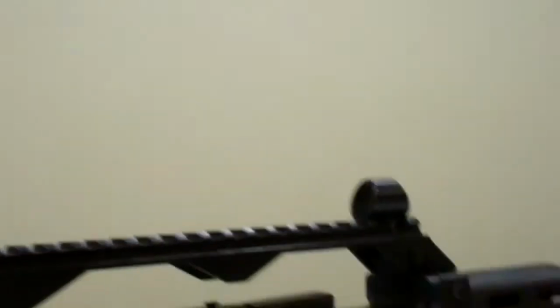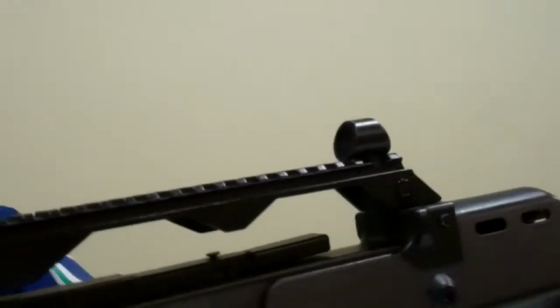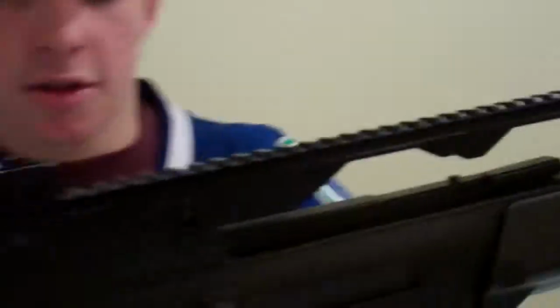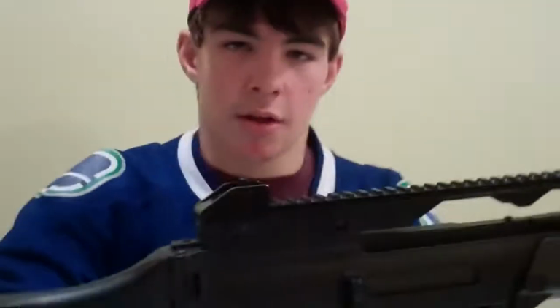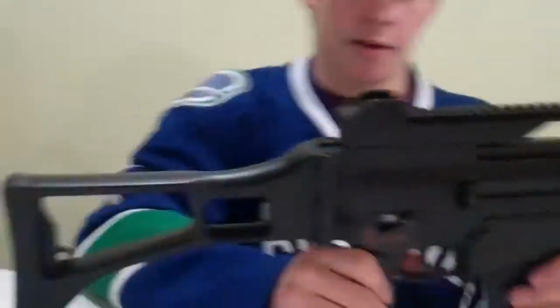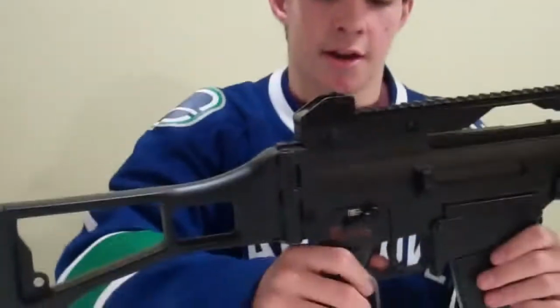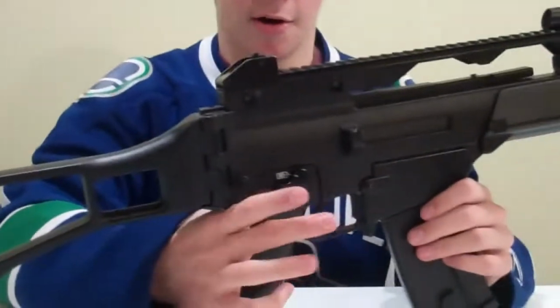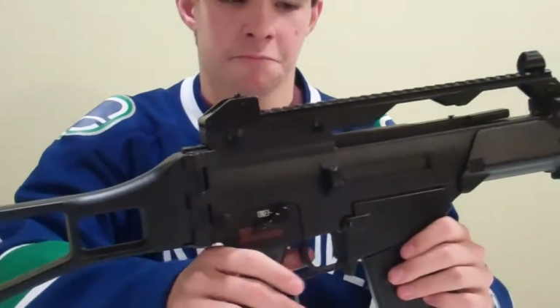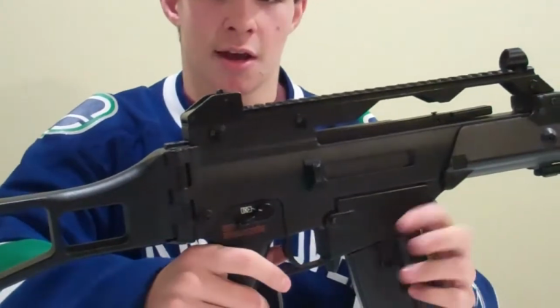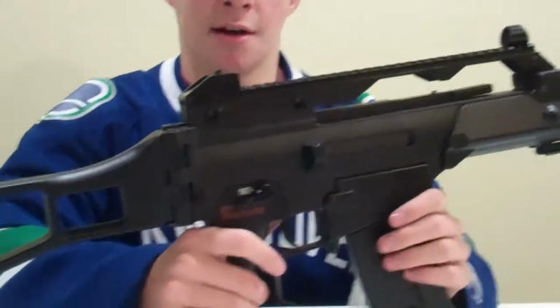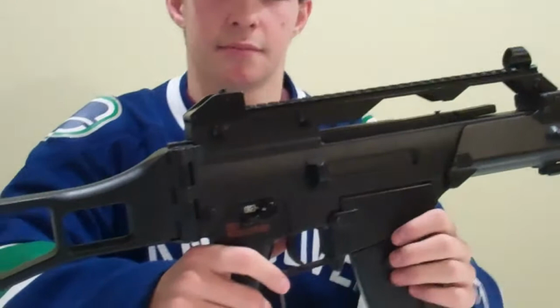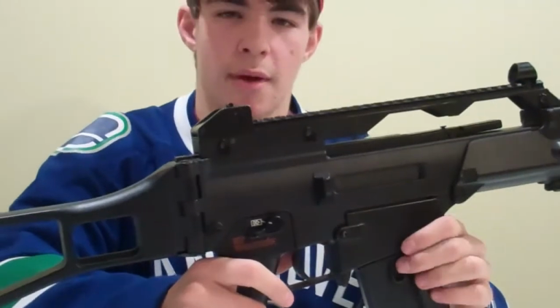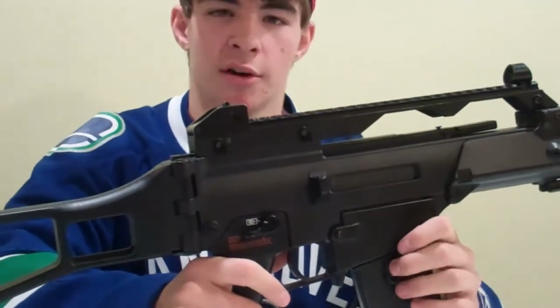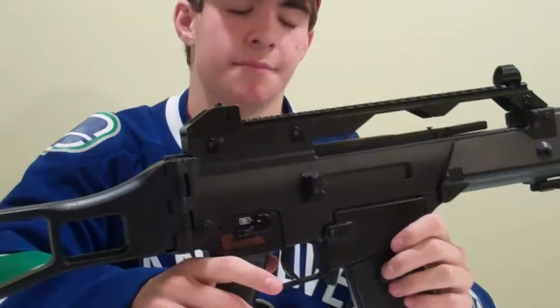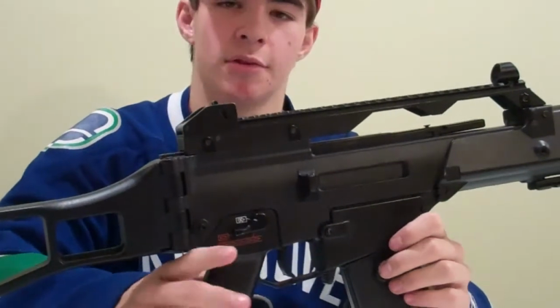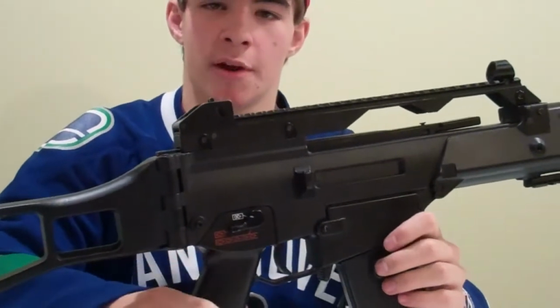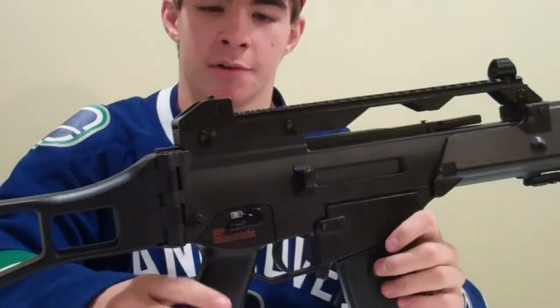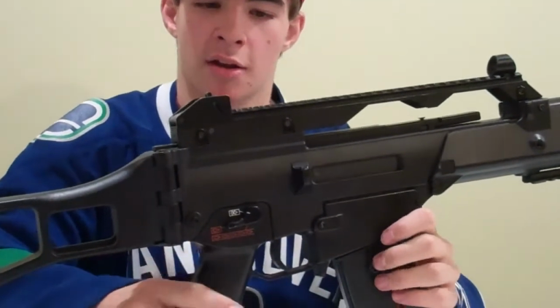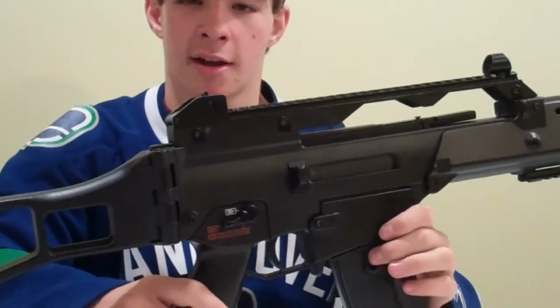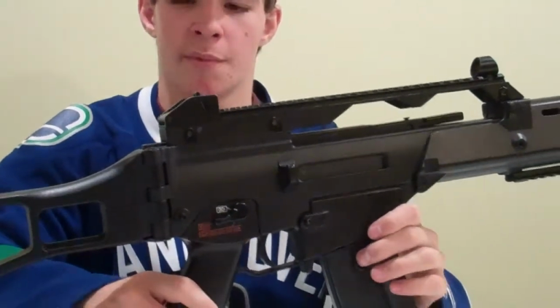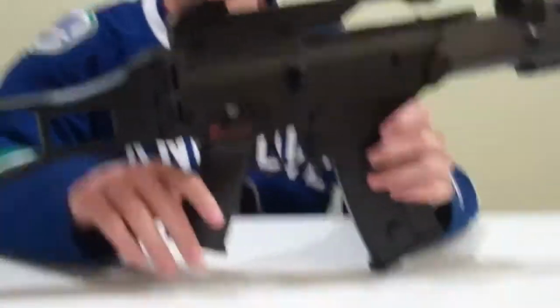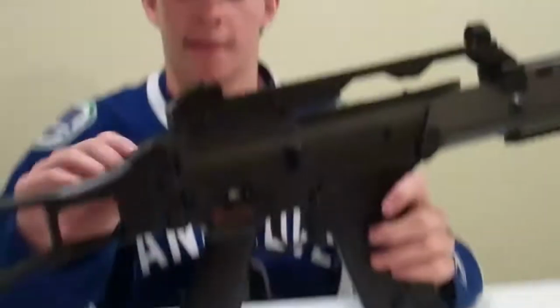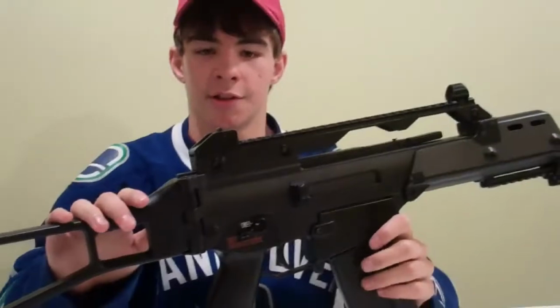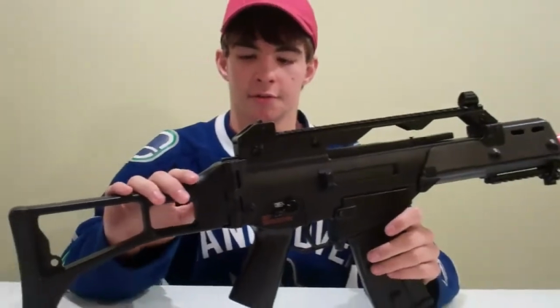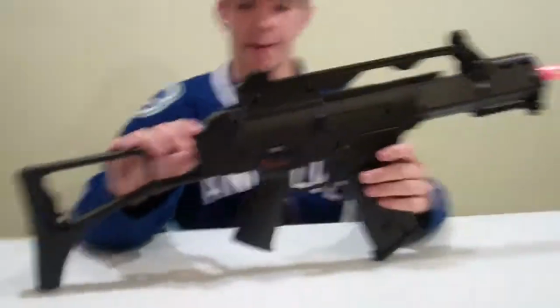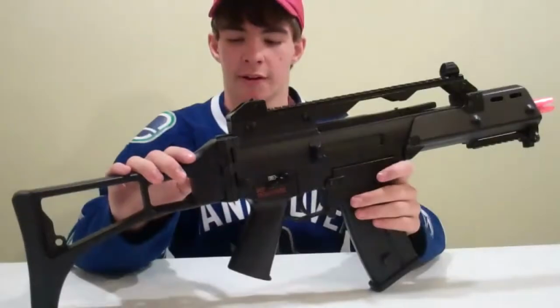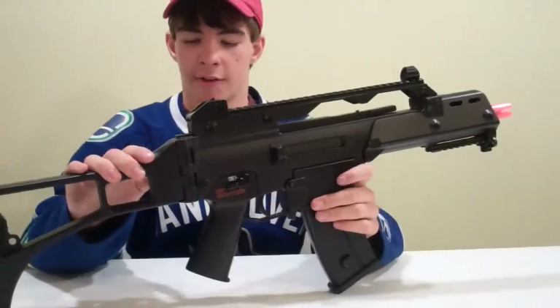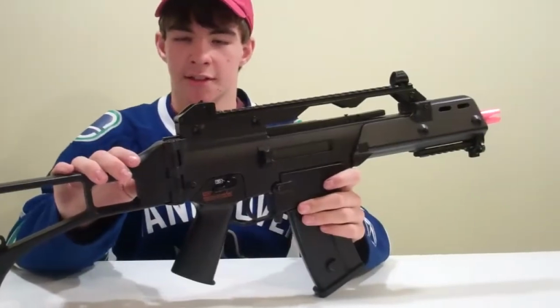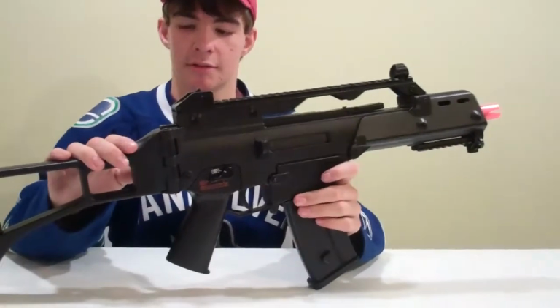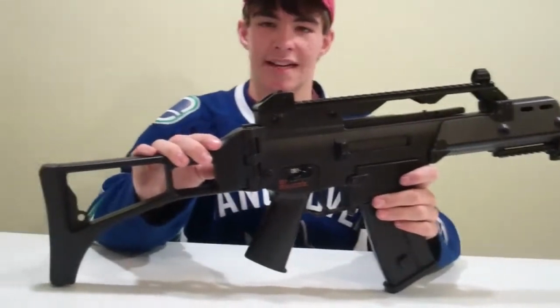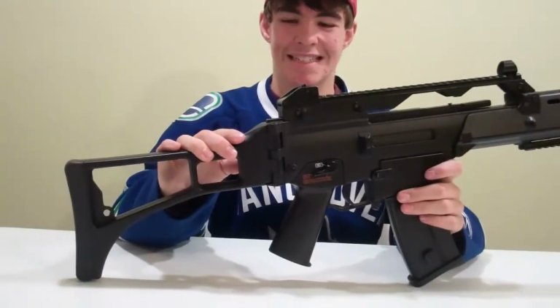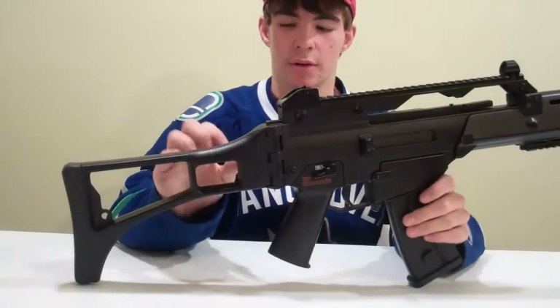All metal internals. It just comes with a standard barrel. You could get a tightbore or a tightbore barrel upgrade — that'll increase your range and effective accuracy.